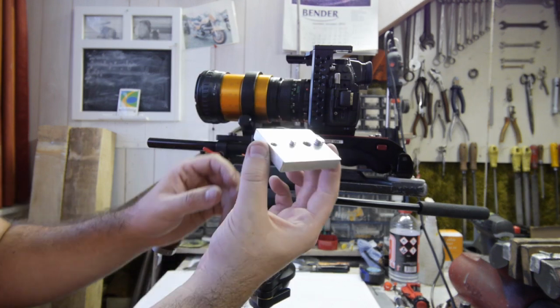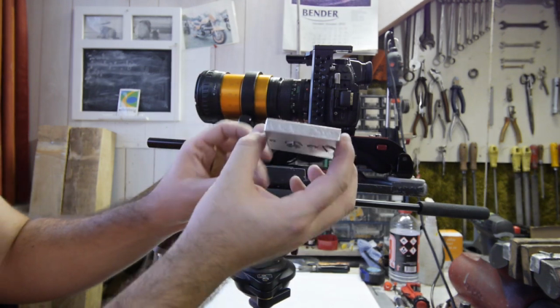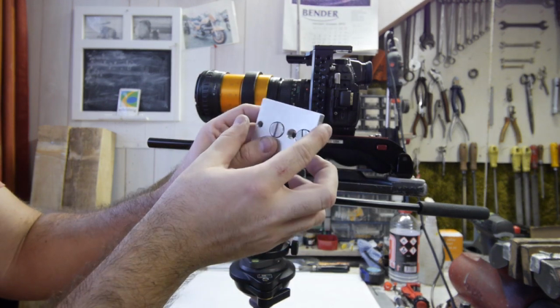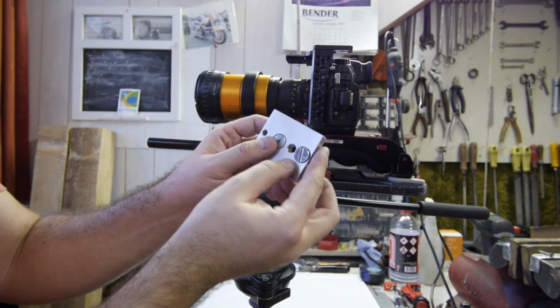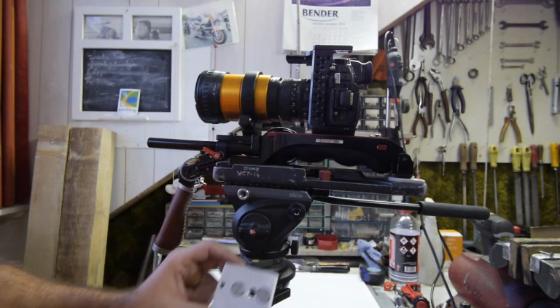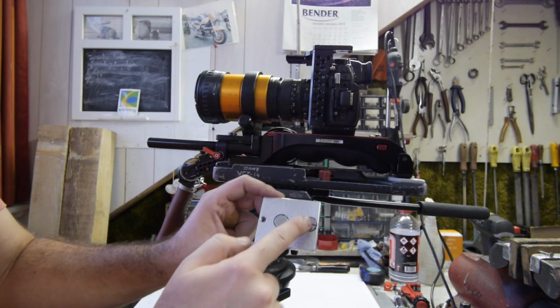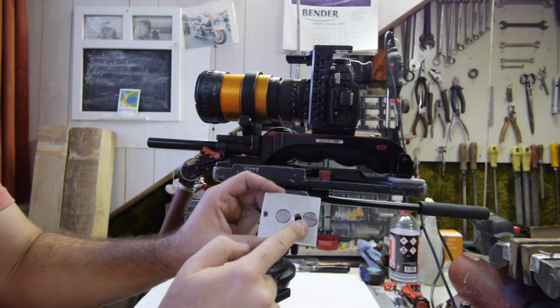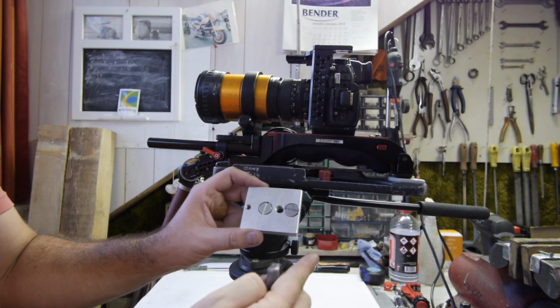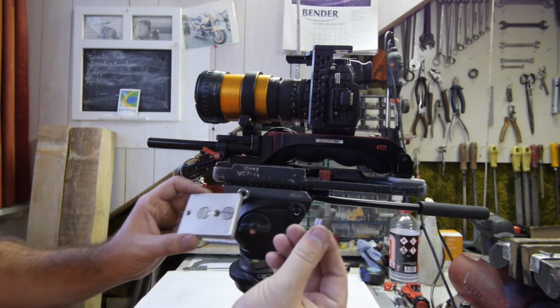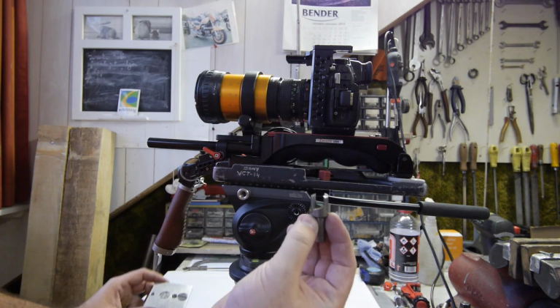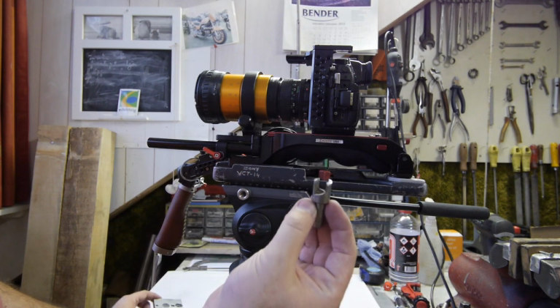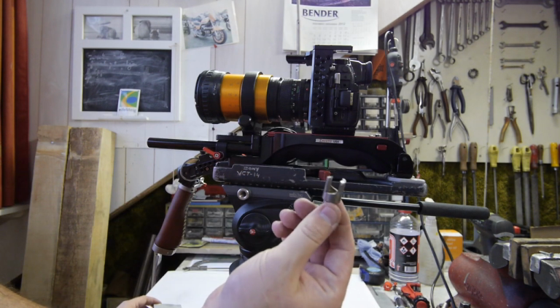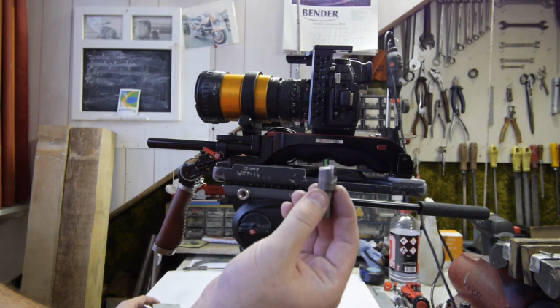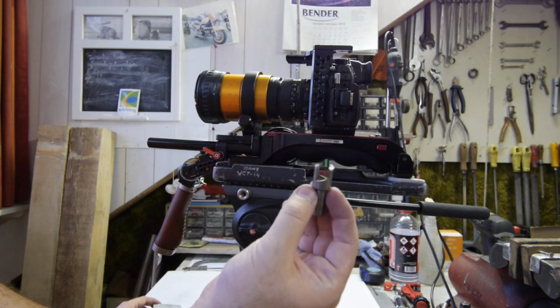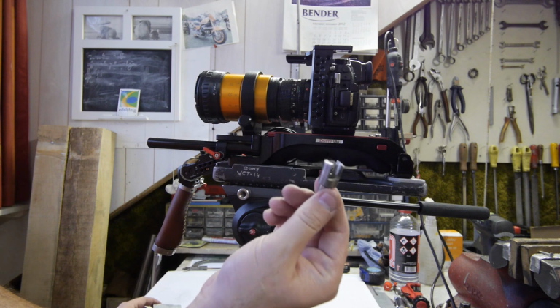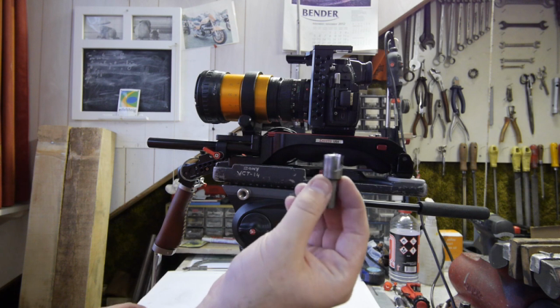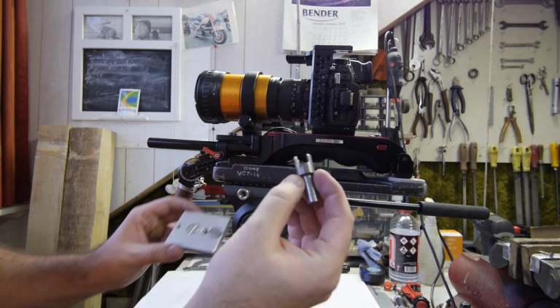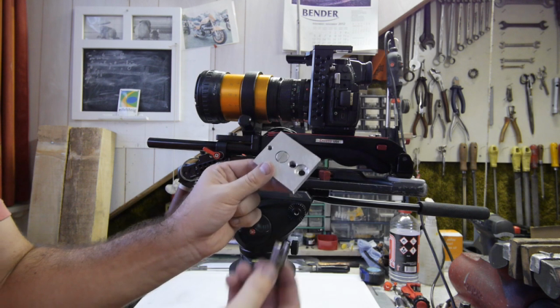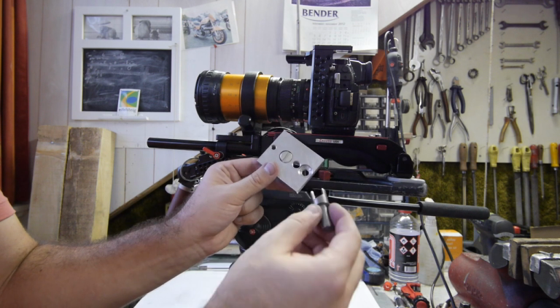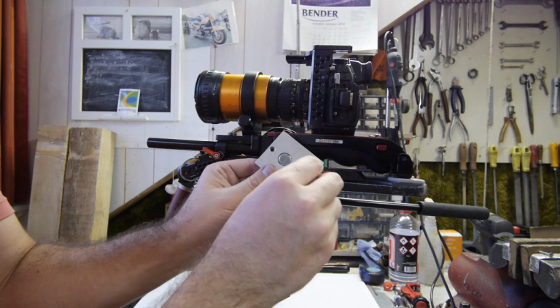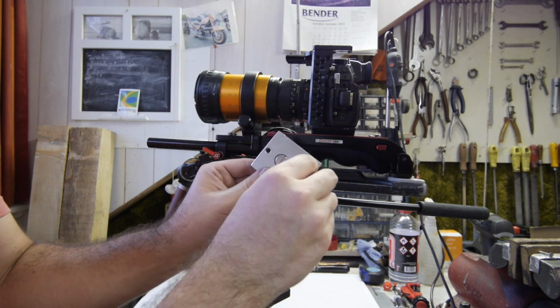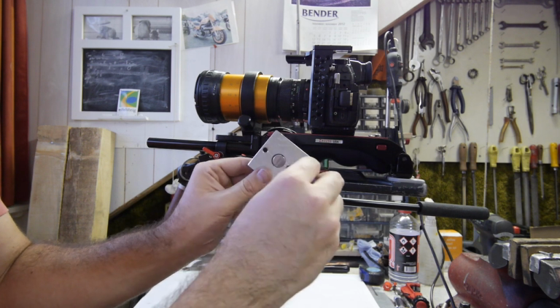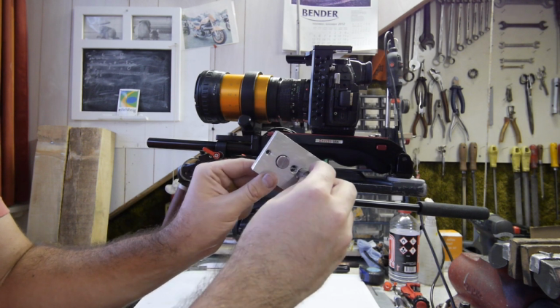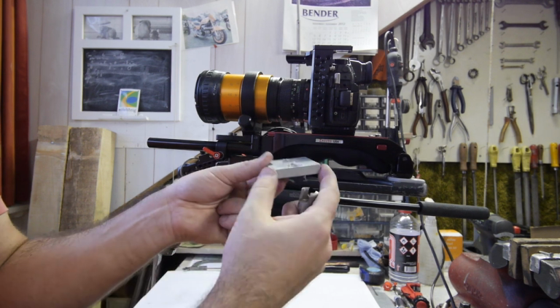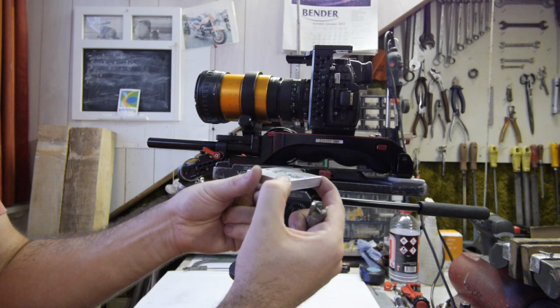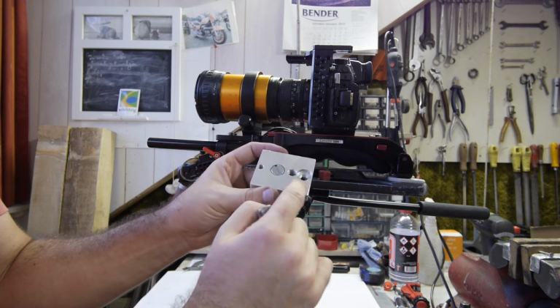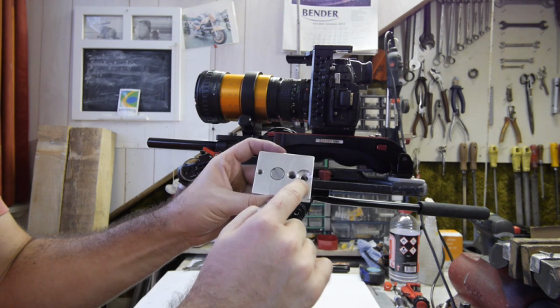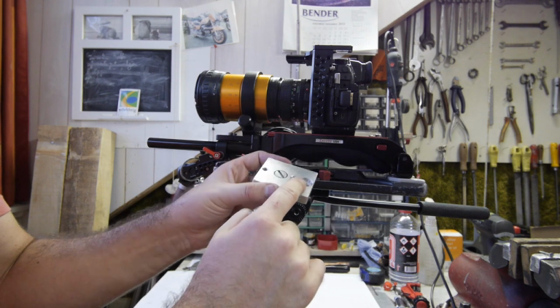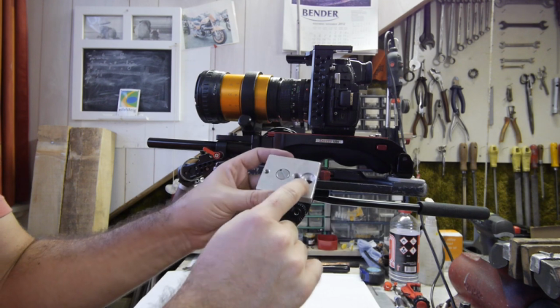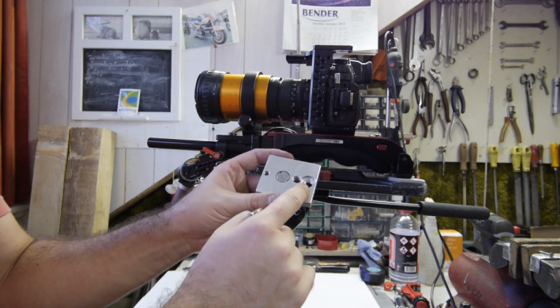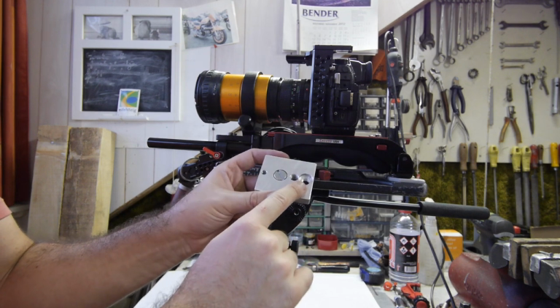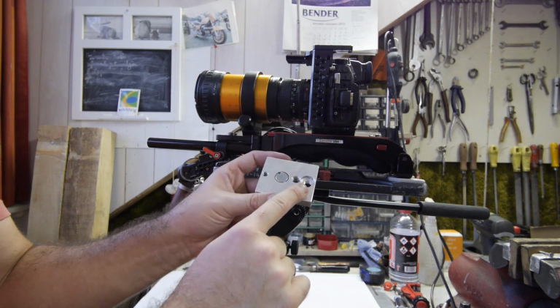So this is a very nice spacer. To make these special holes, I found this special drill bit — I don't know how it's called. With this I managed to make the flat holes. It was quite a lot of work, but I really liked the result of it.